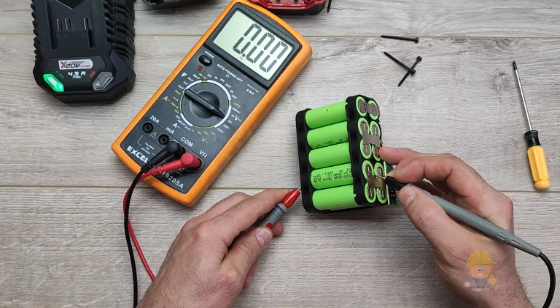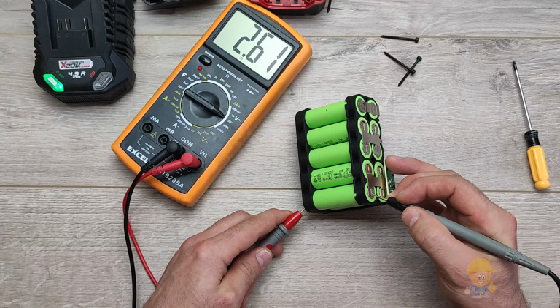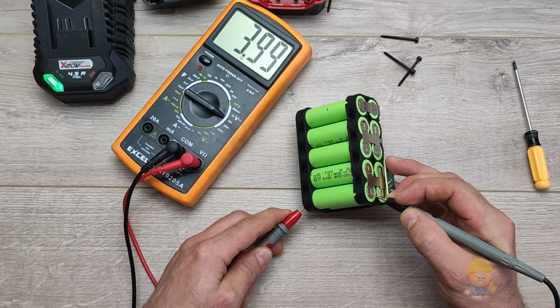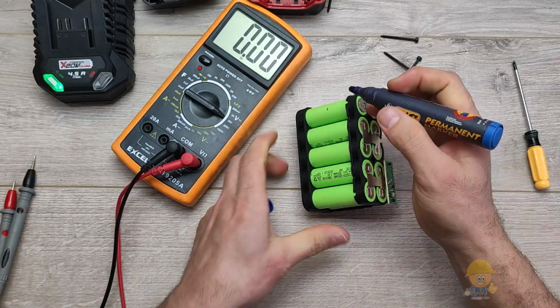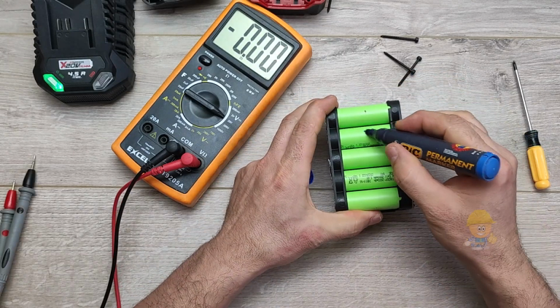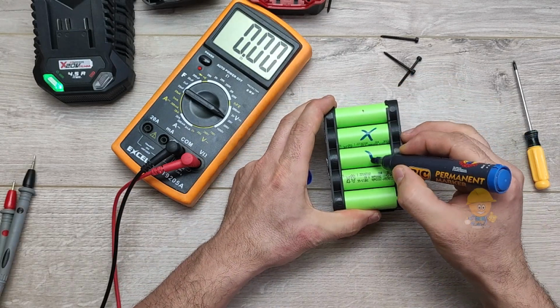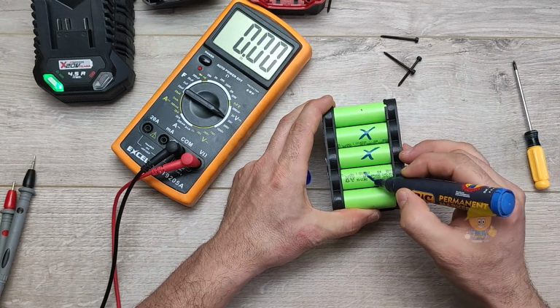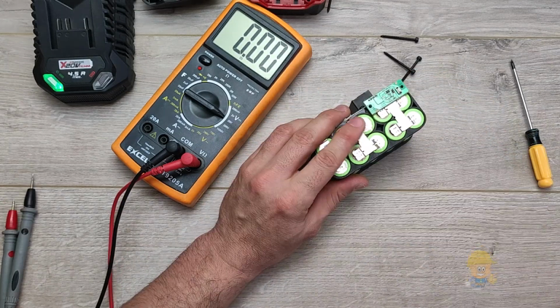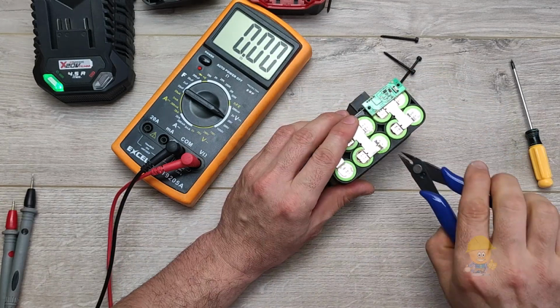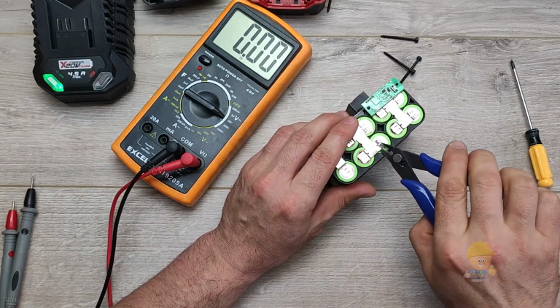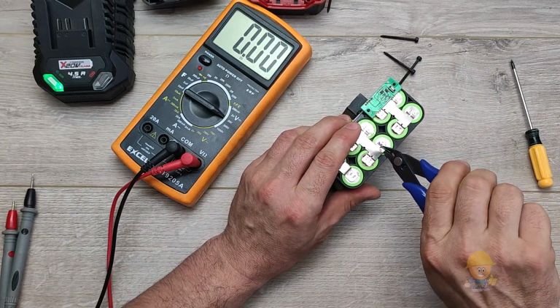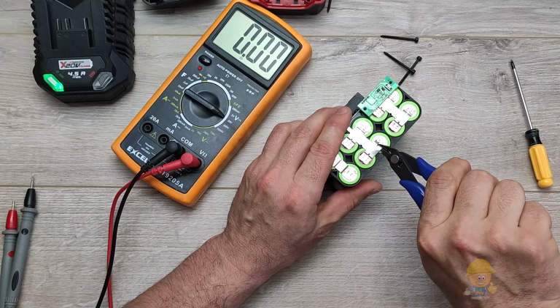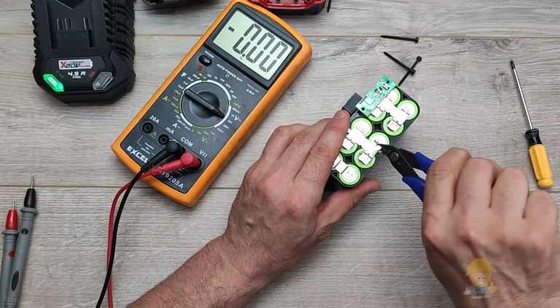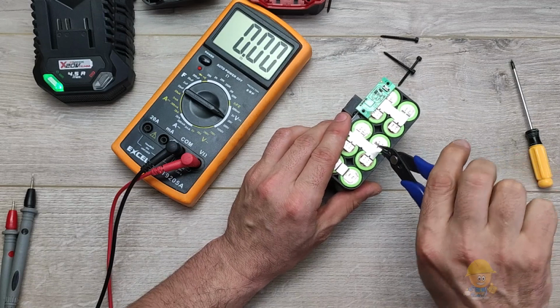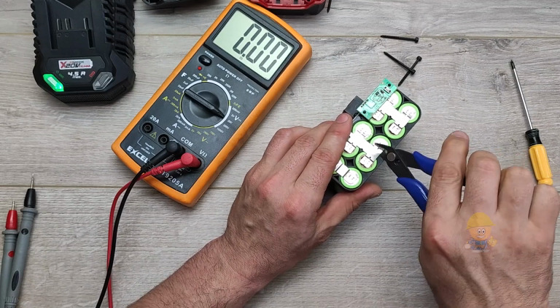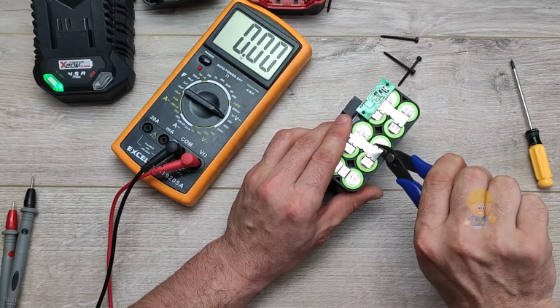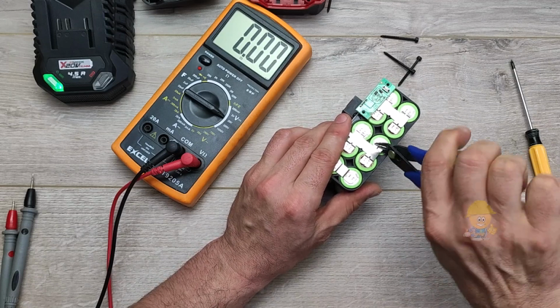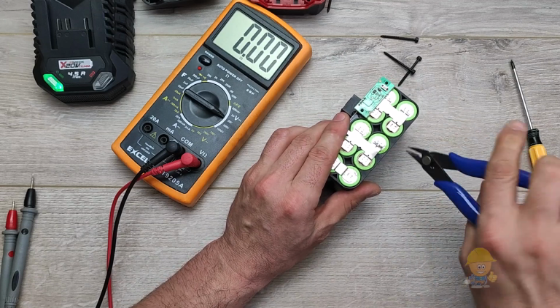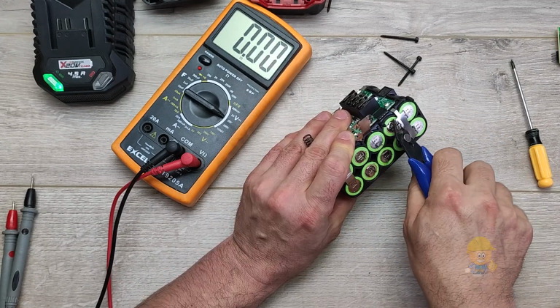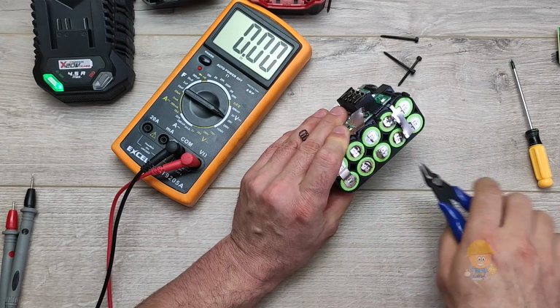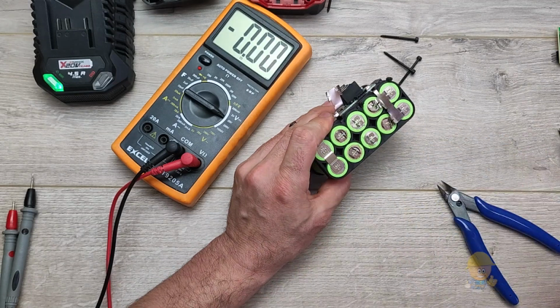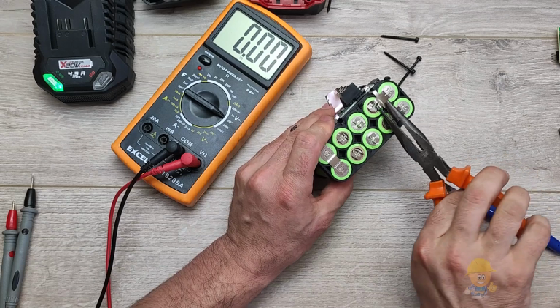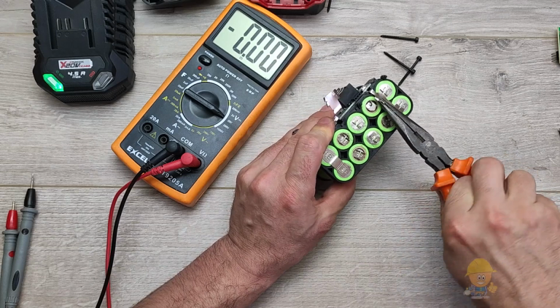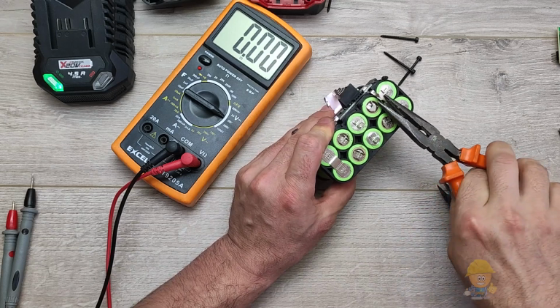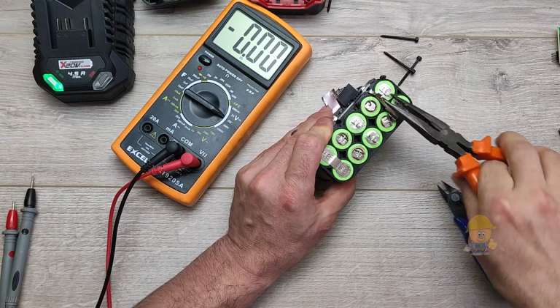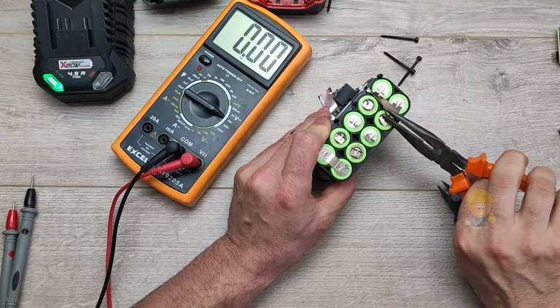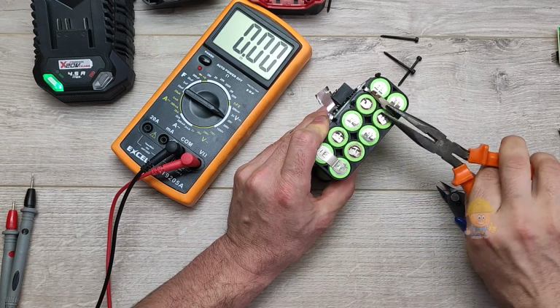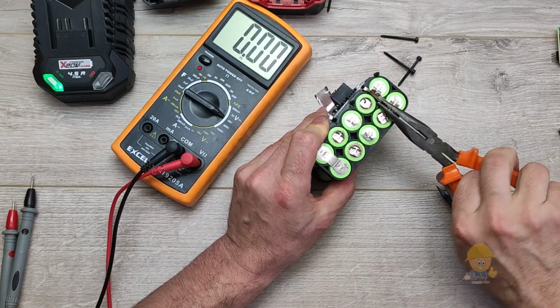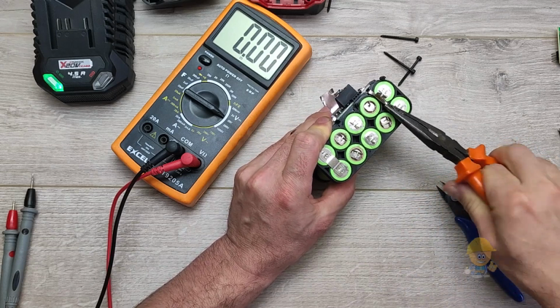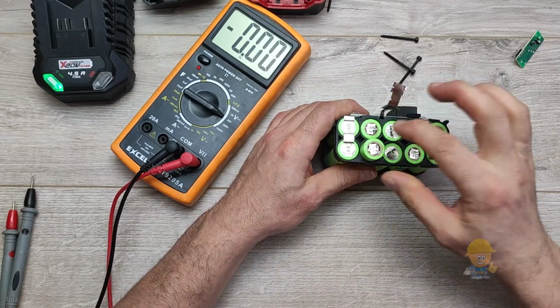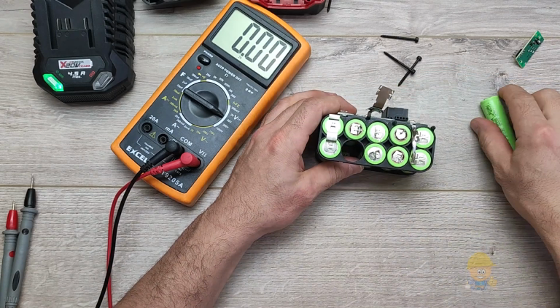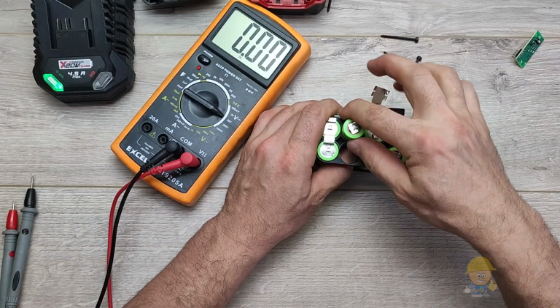It is a new battery, but it has been left in the sun. To repair it, you will cut the serial and parallel connection bridge of the defective cells — this is also the reason the charger goes into protection.